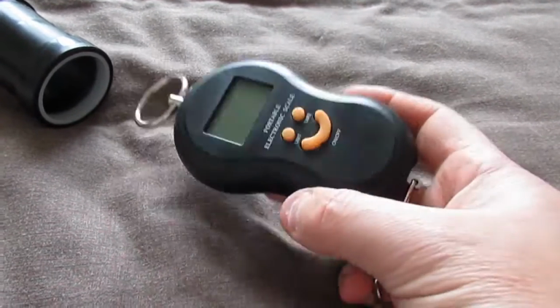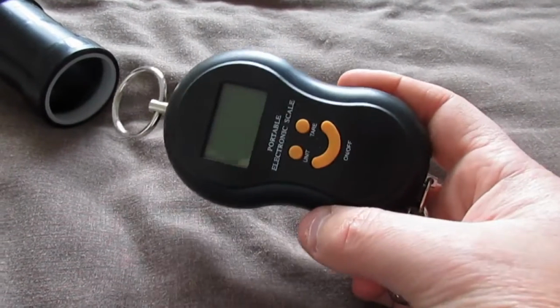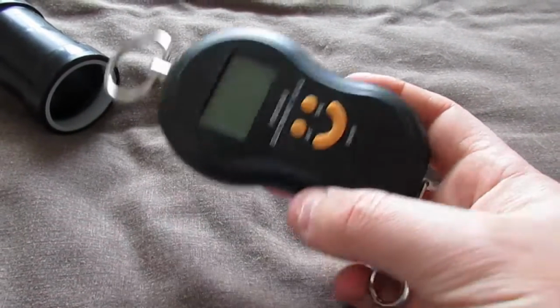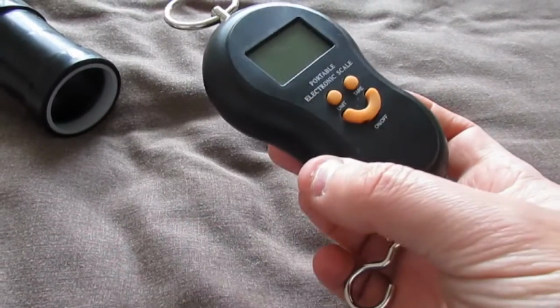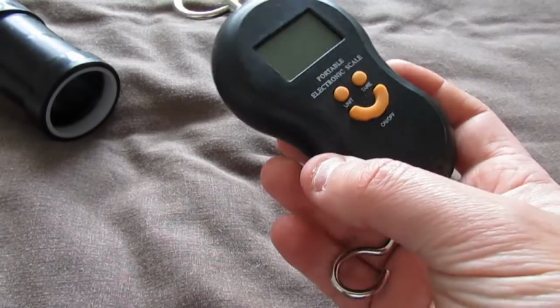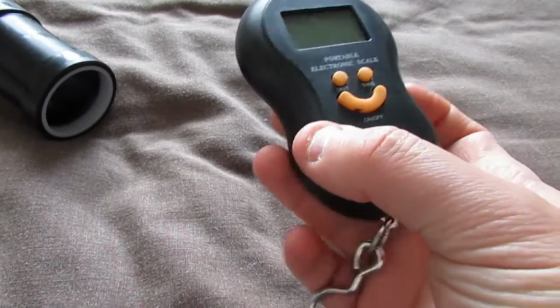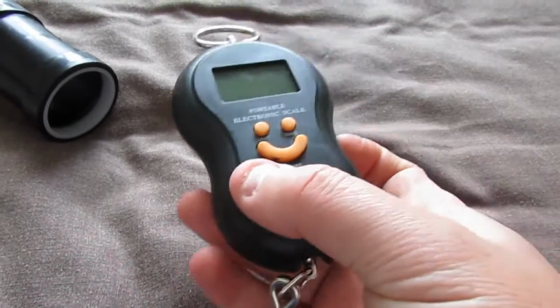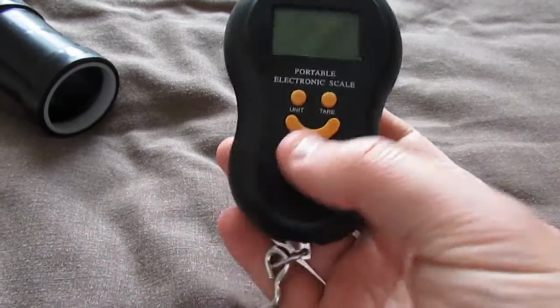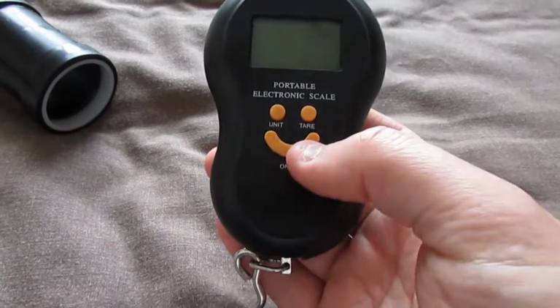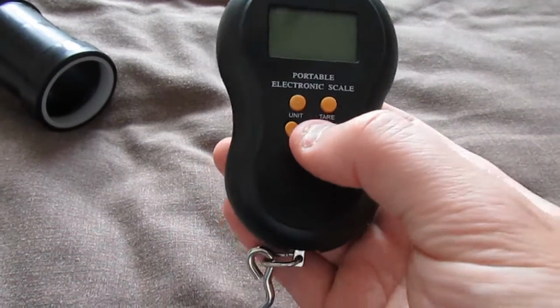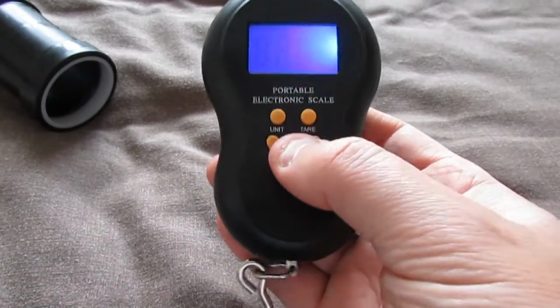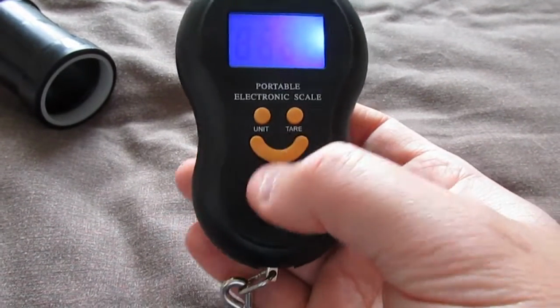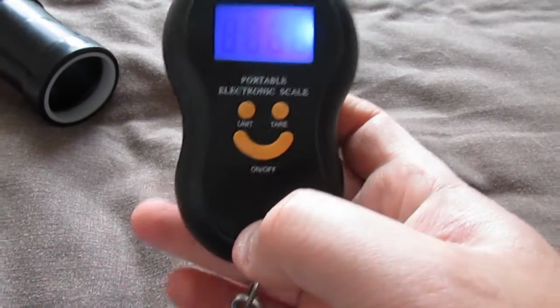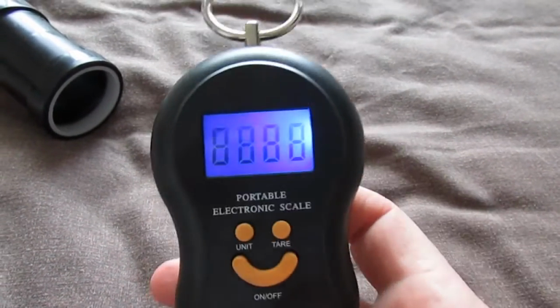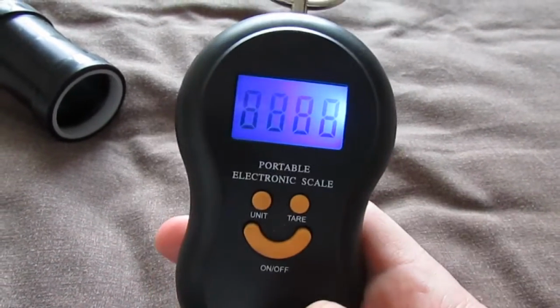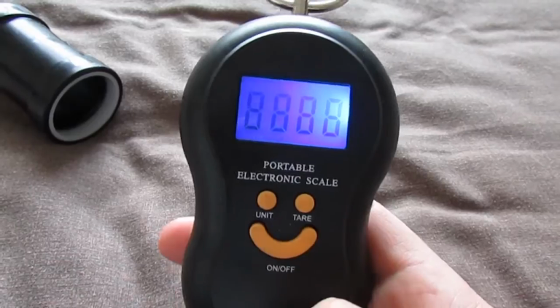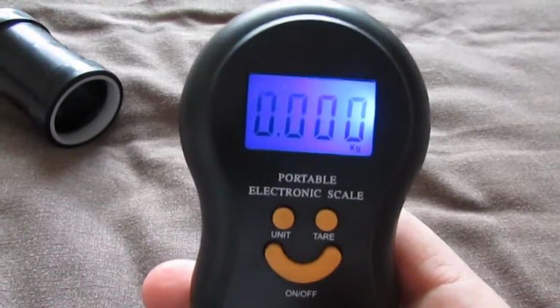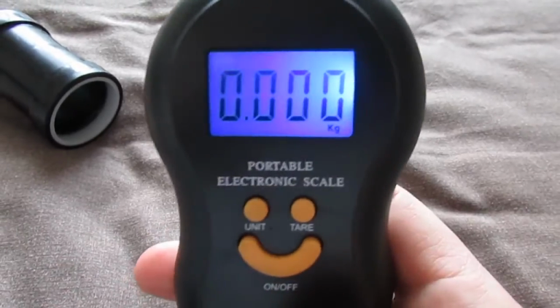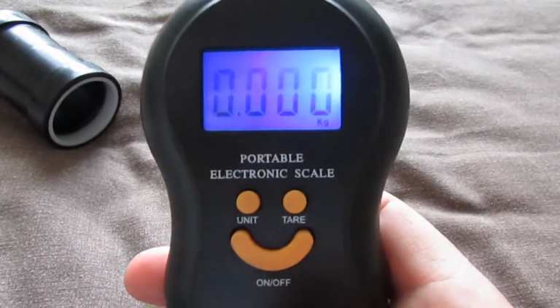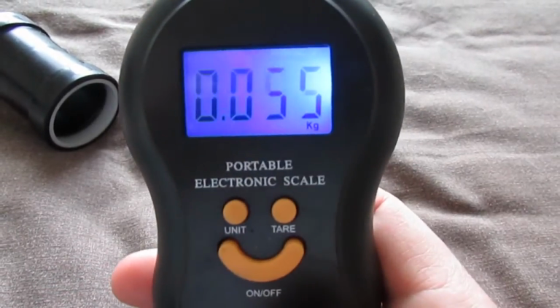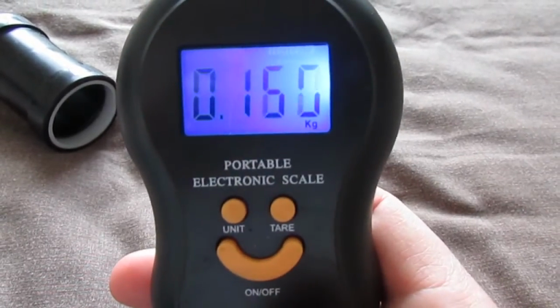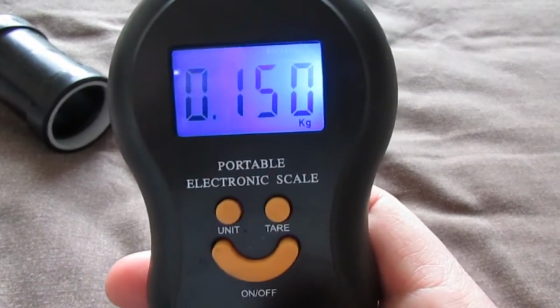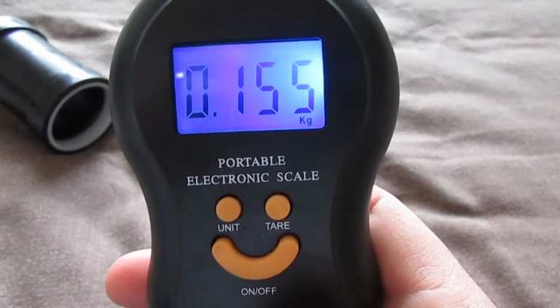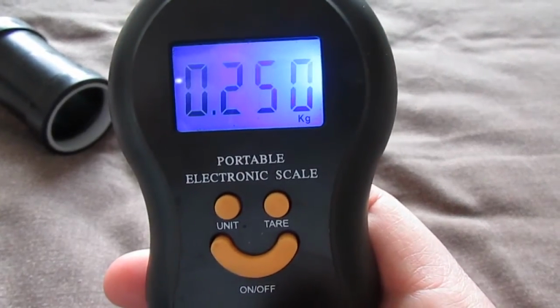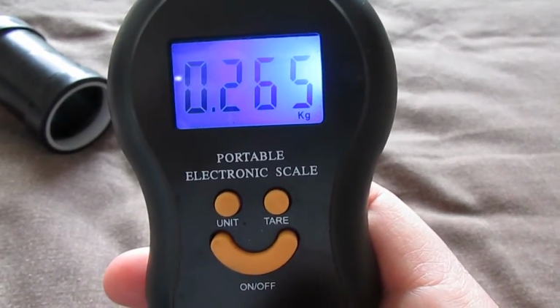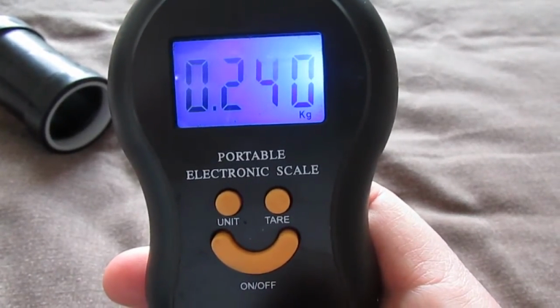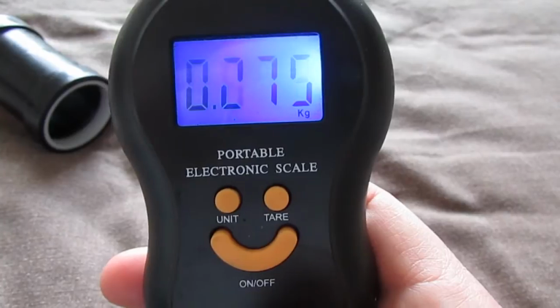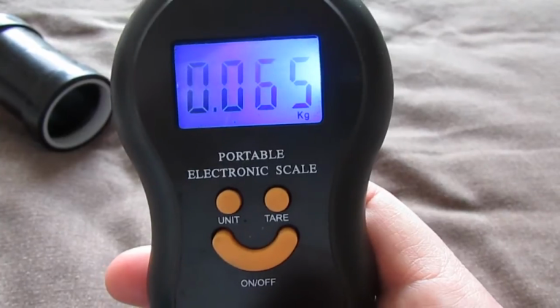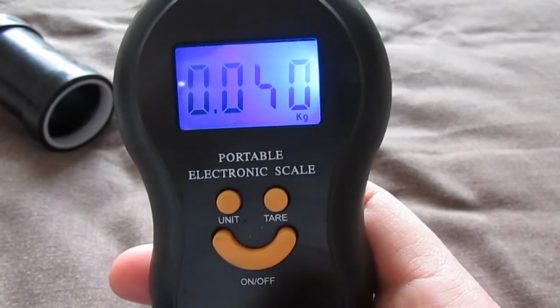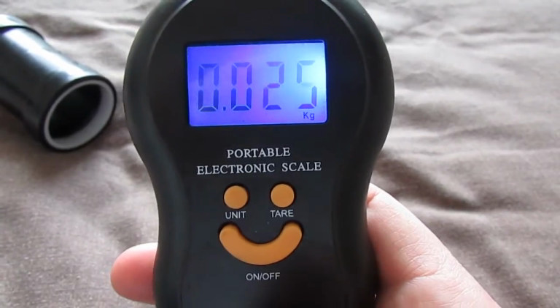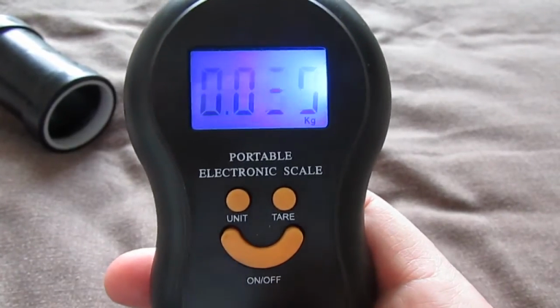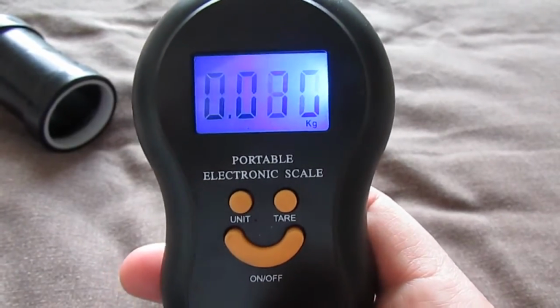Some cheap digital scales — luggage scales I got a couple of years ago. Just turn it on. It's set in kilograms but it goes down to a thousandth of a kilogram.